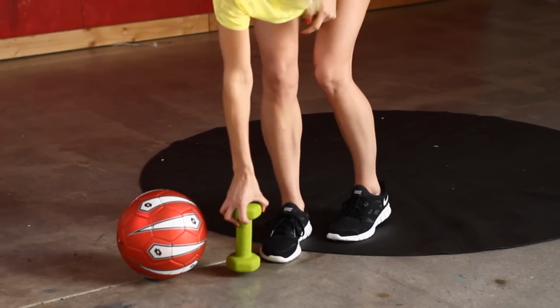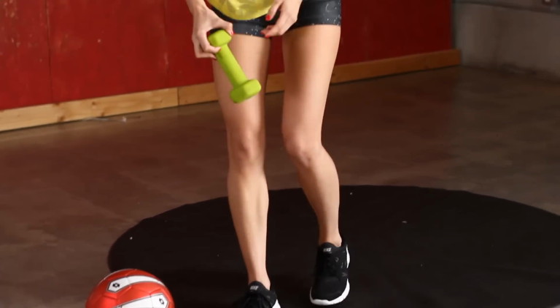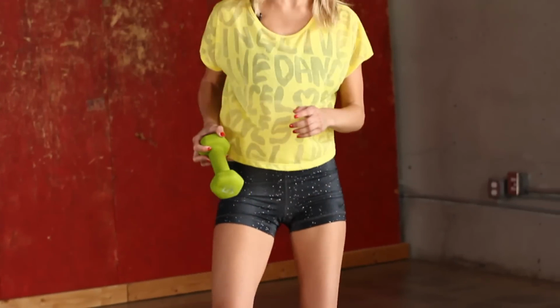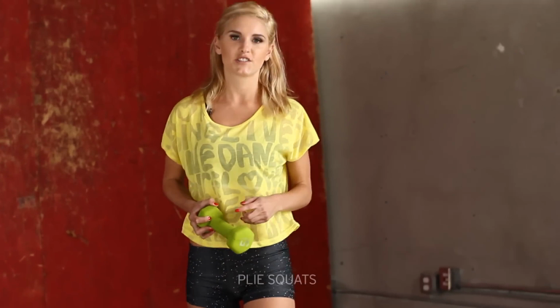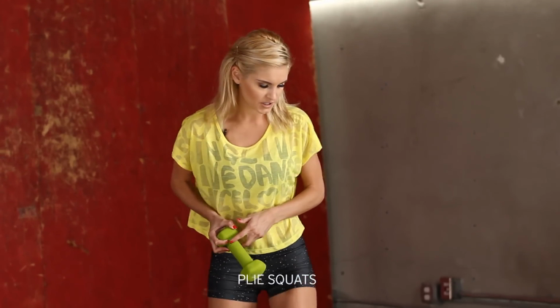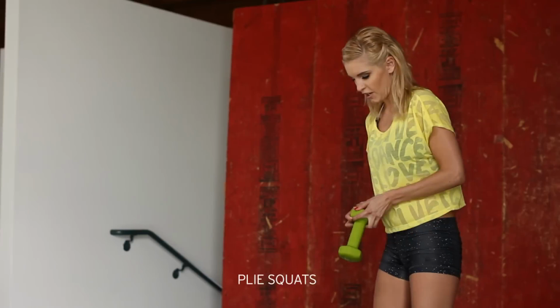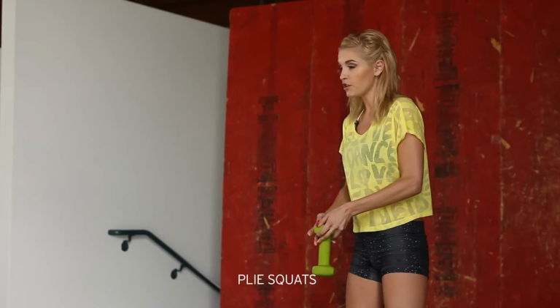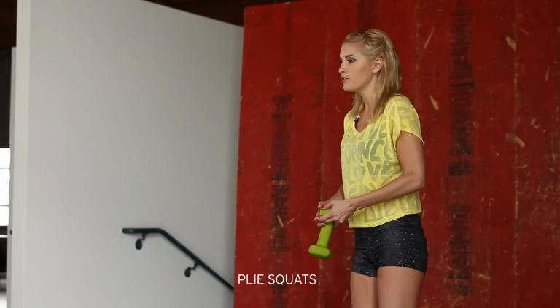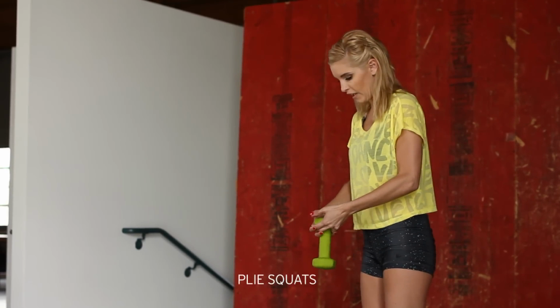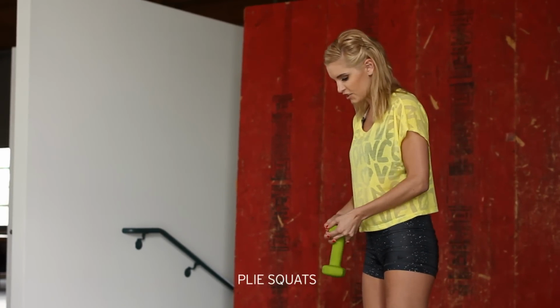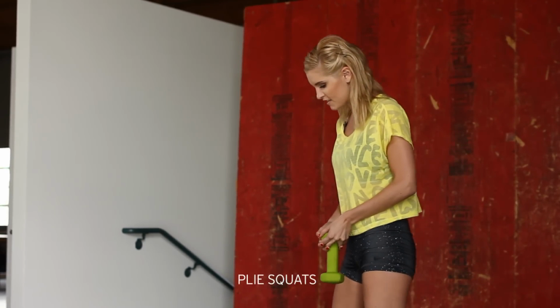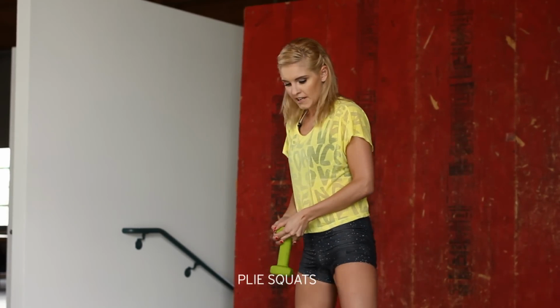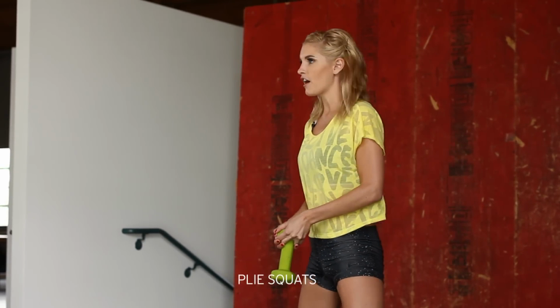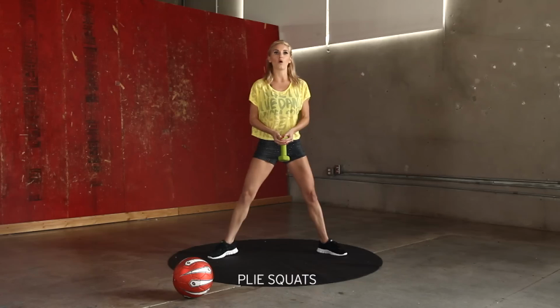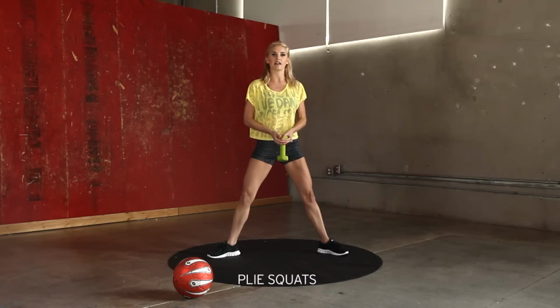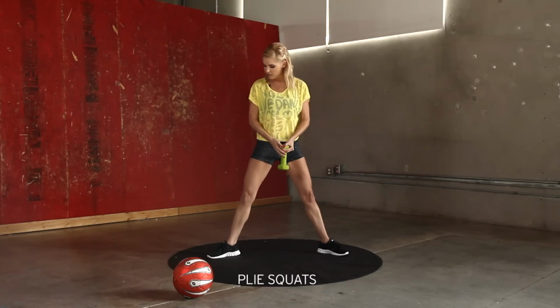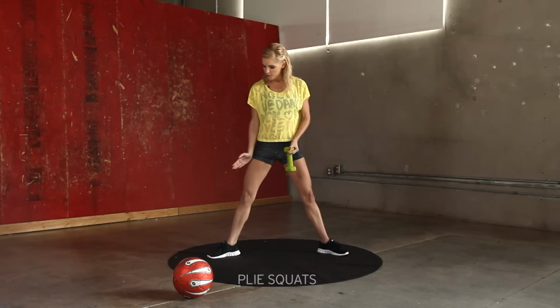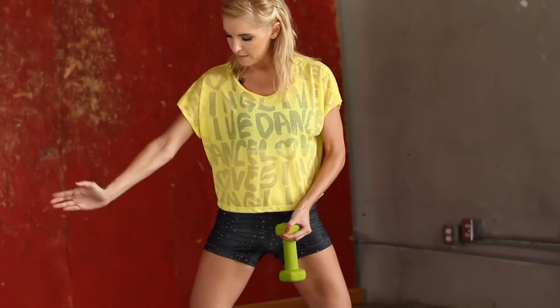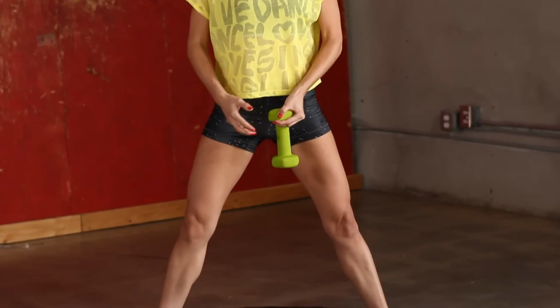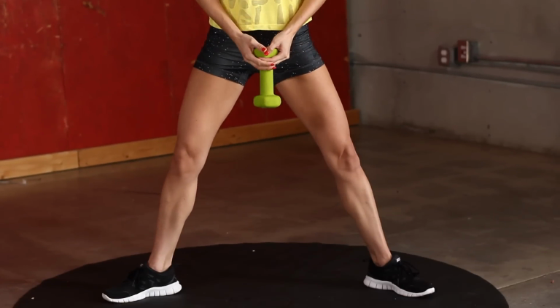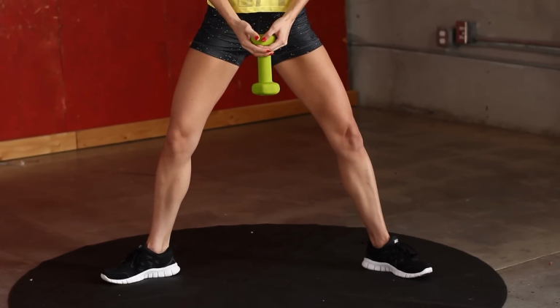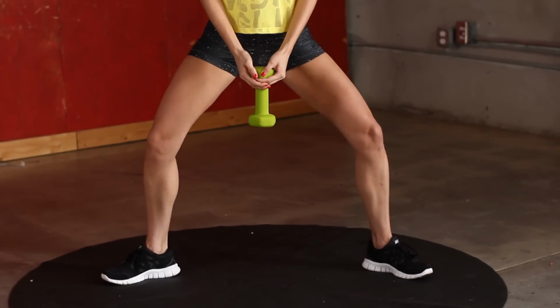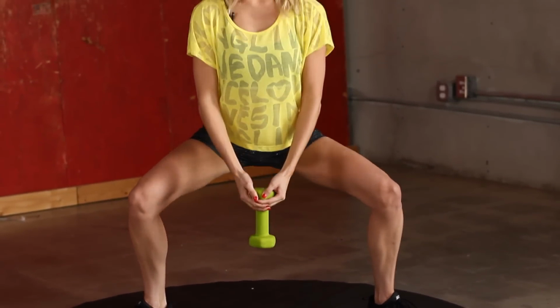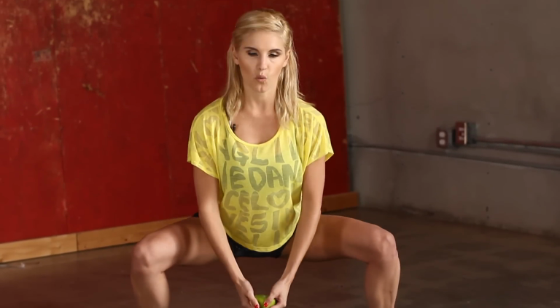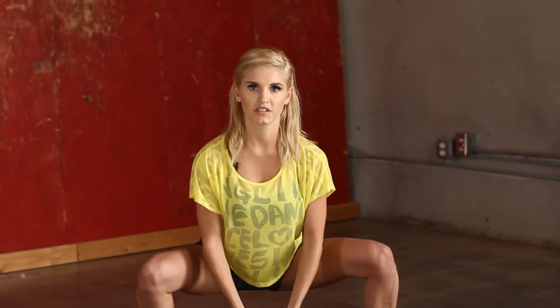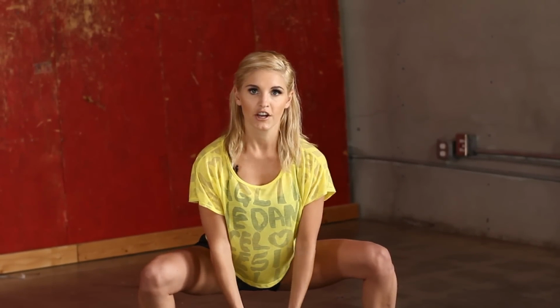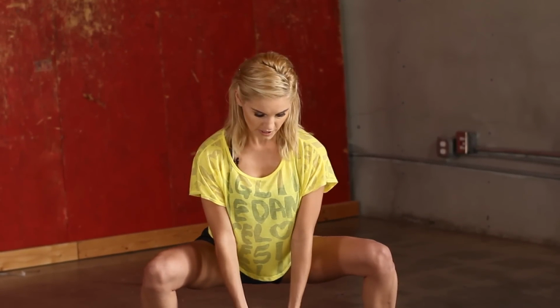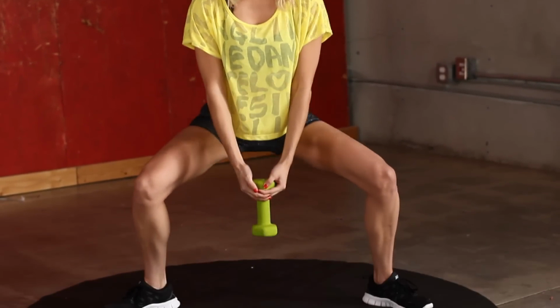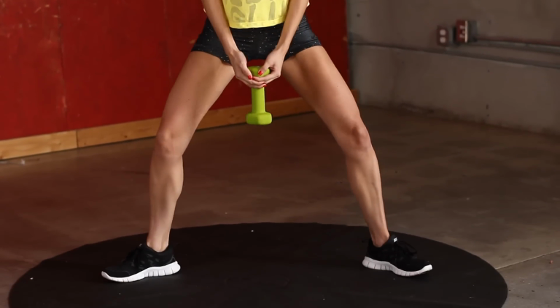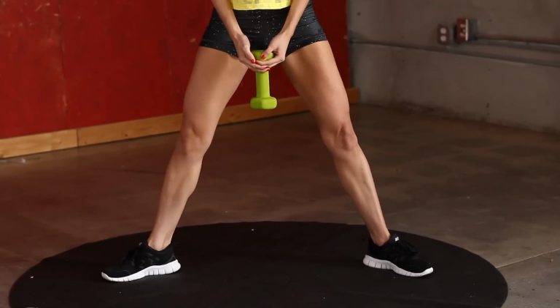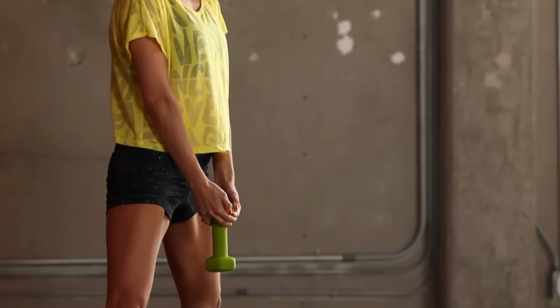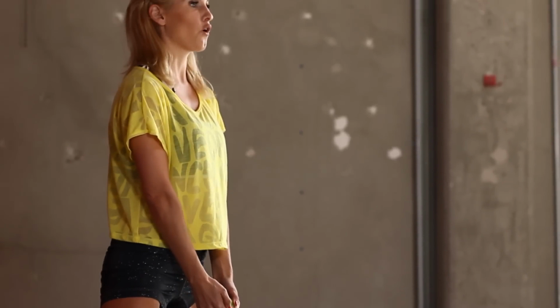I'm going to start off with plie squats. Just hold the dumbbell in your hands just like this. Take a nice wide stance — I want your feet pointing outwards. I'm just going to squat down, almost as if the dumbbell just hits the floor.